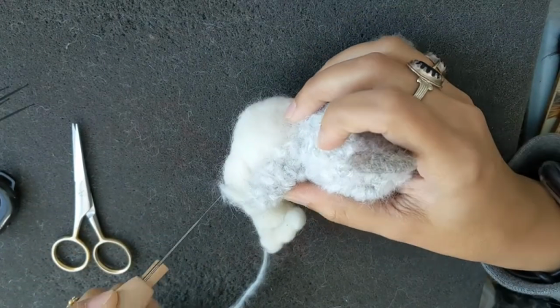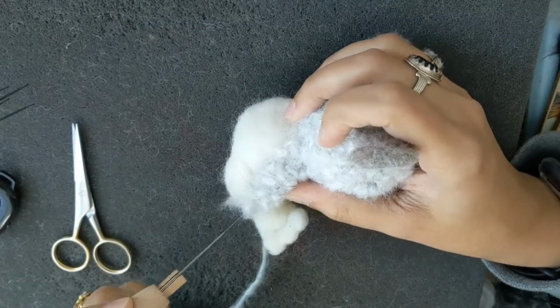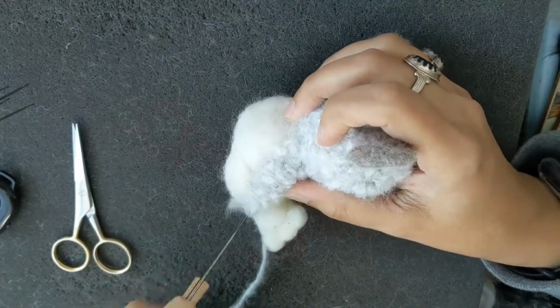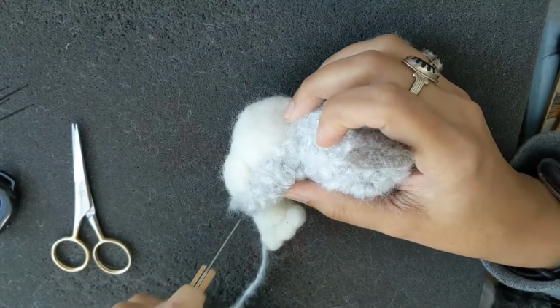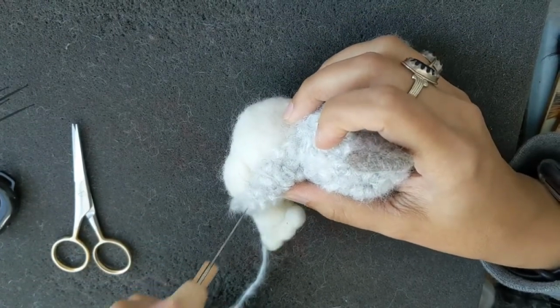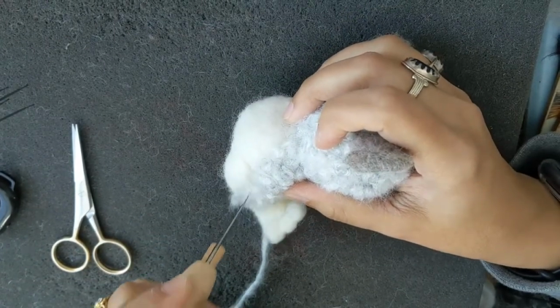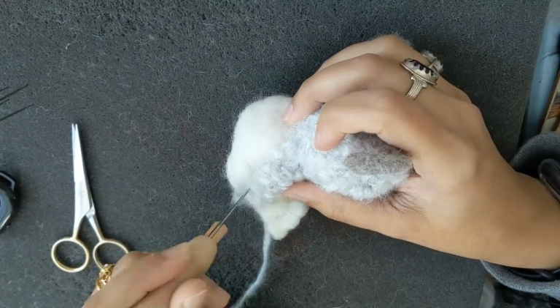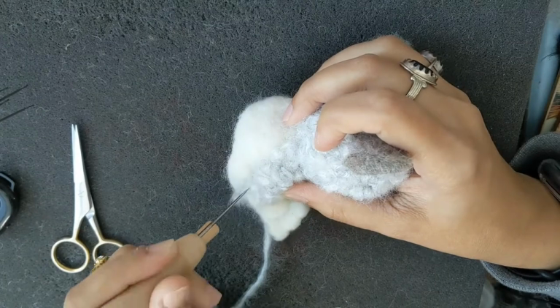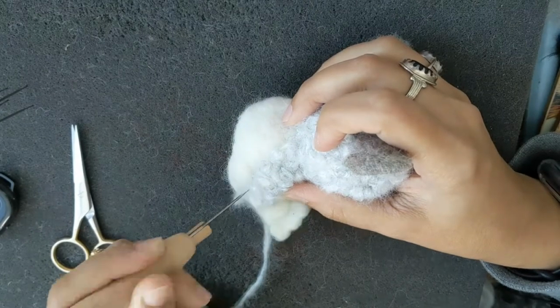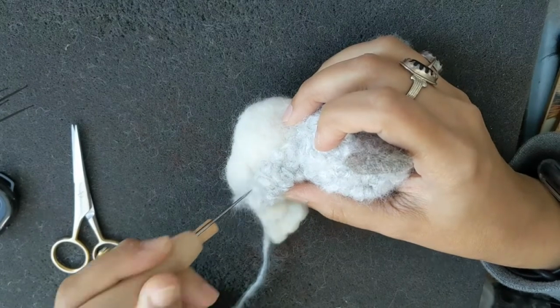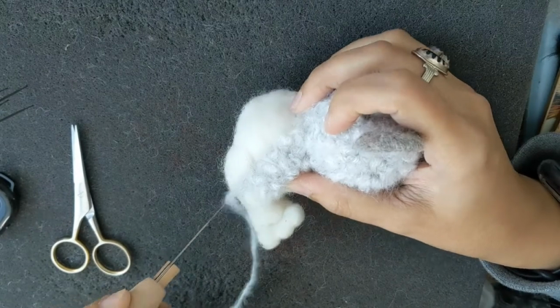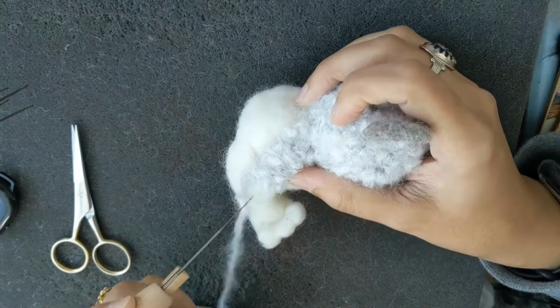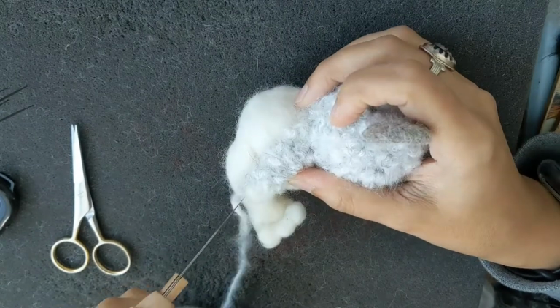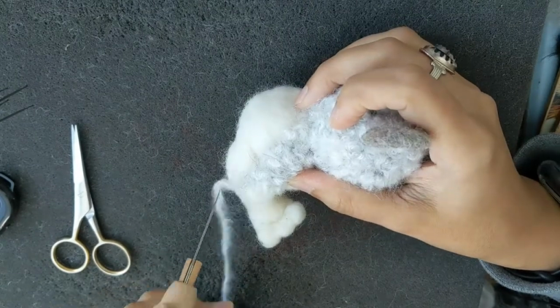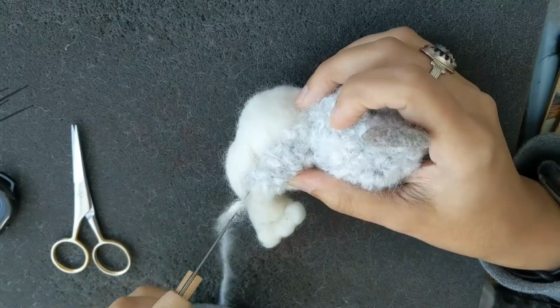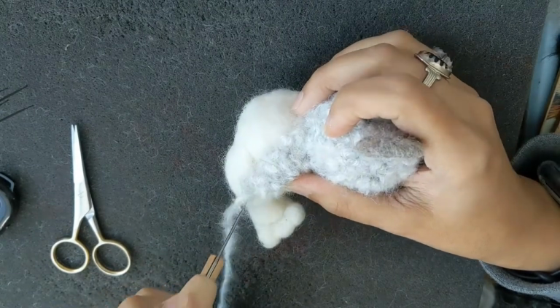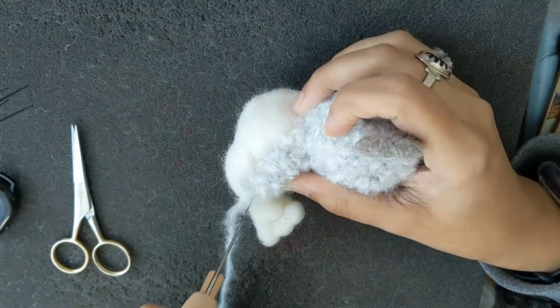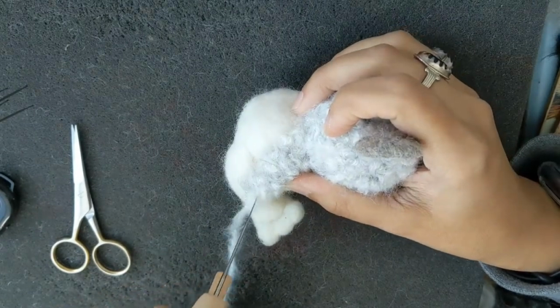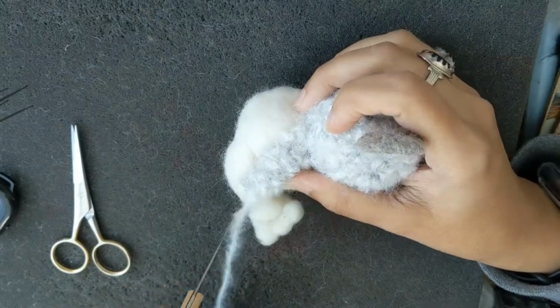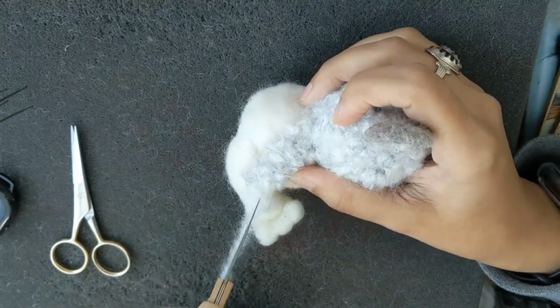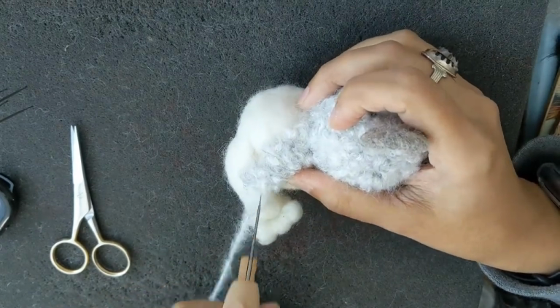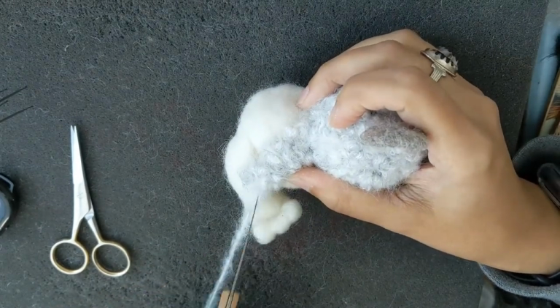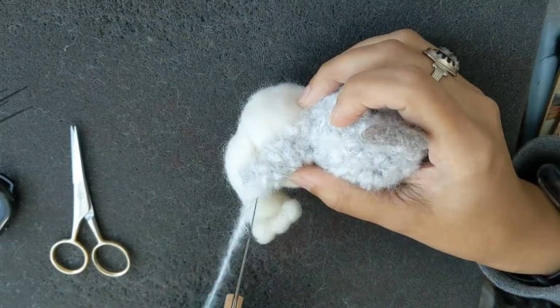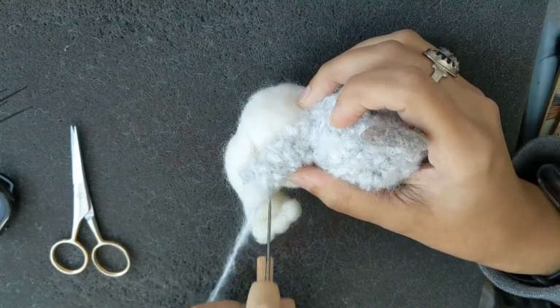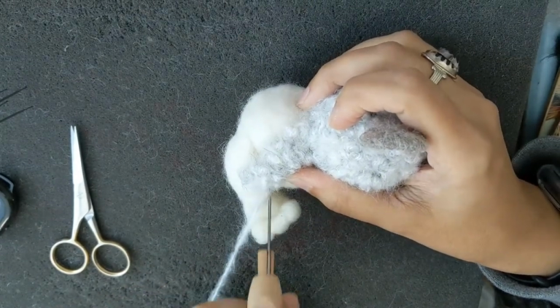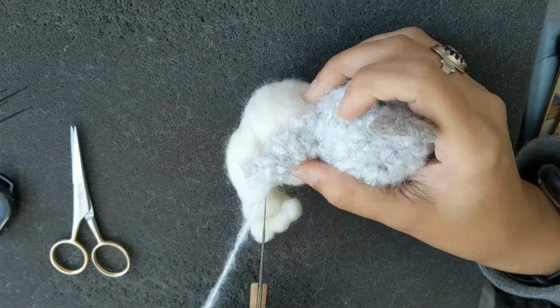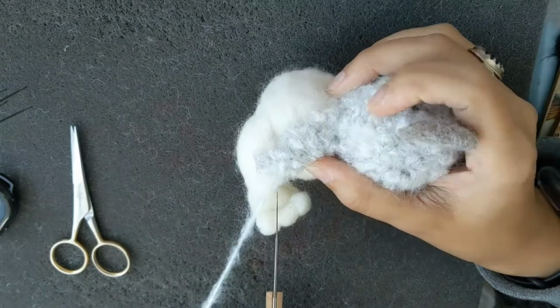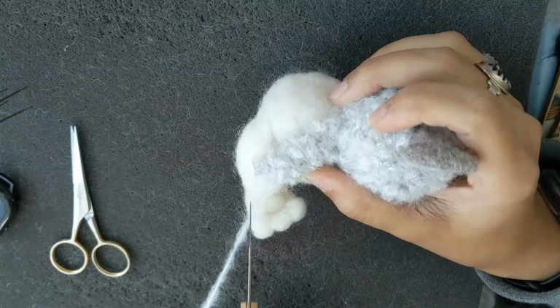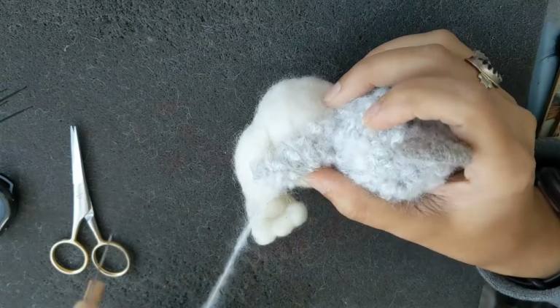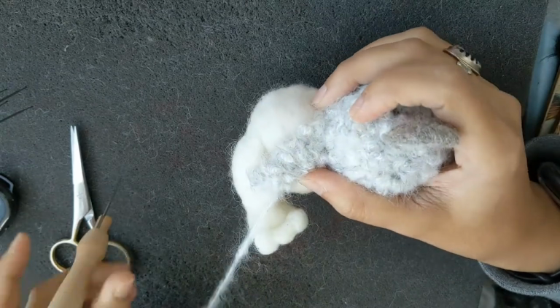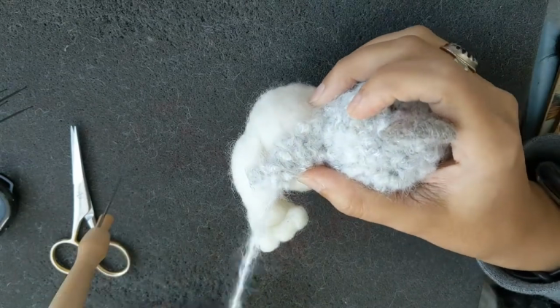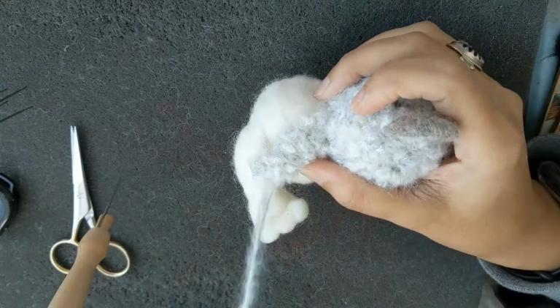As you can see, I'm using the needle to swirl the wool and then needle it down. You don't even have to use the other hand once you get the hang of it — it's really easy.